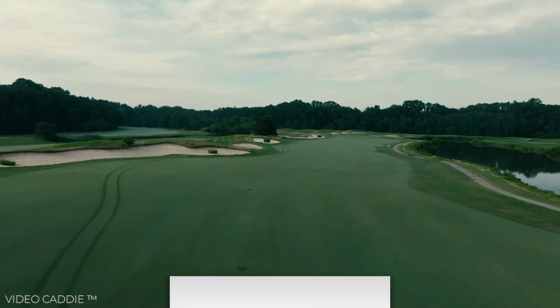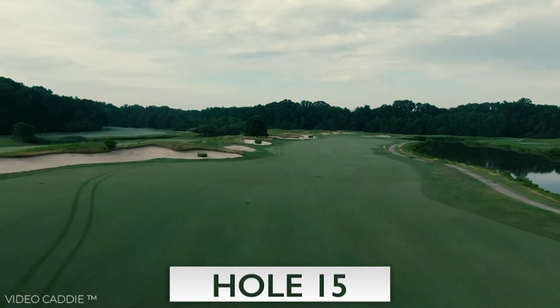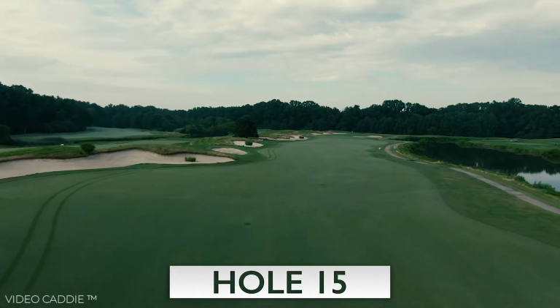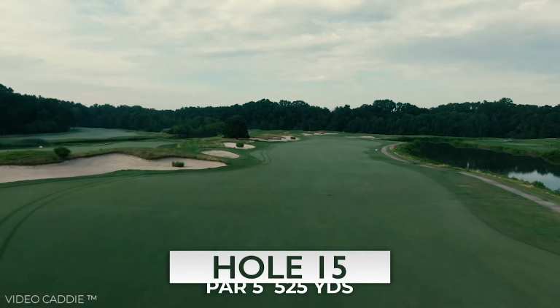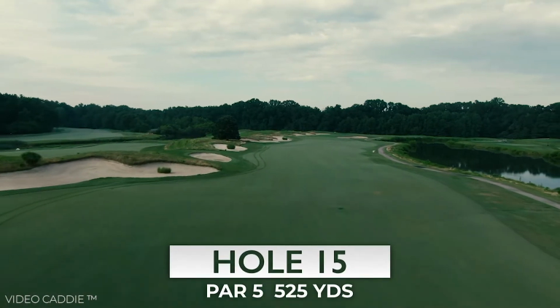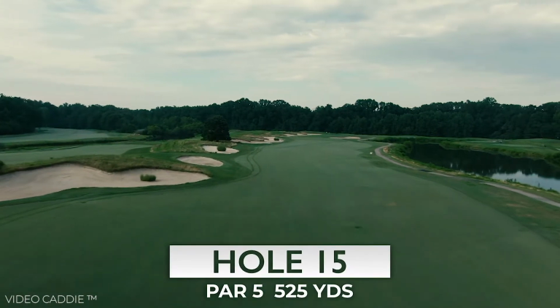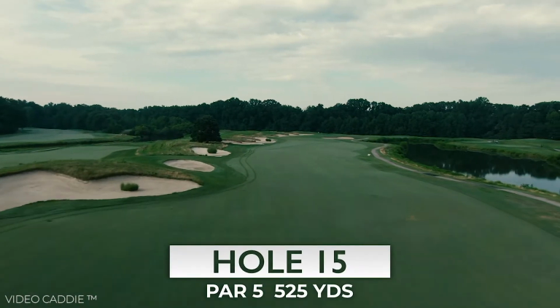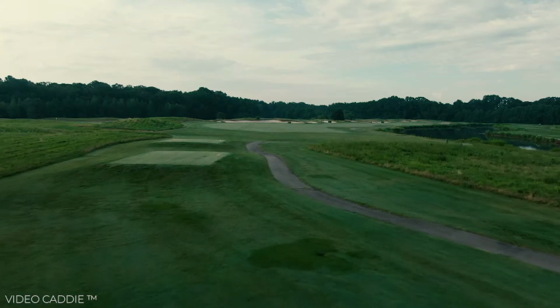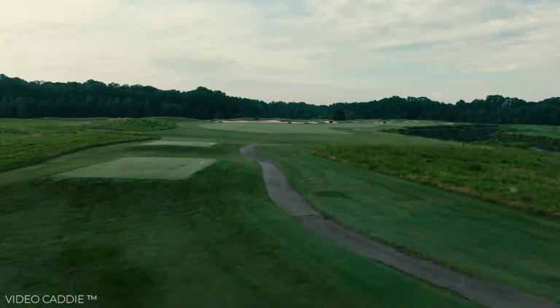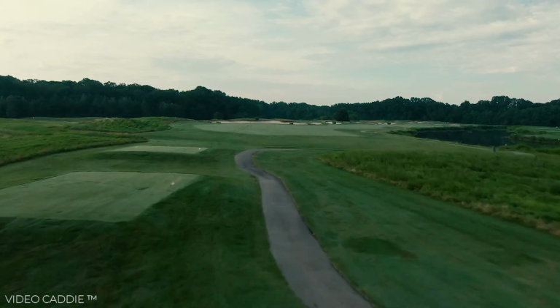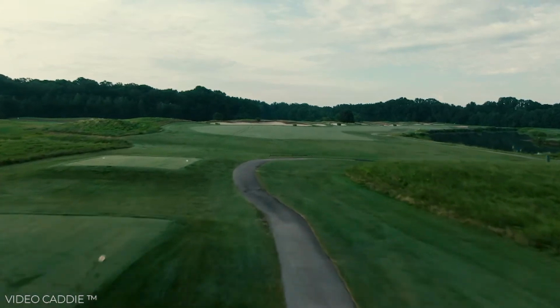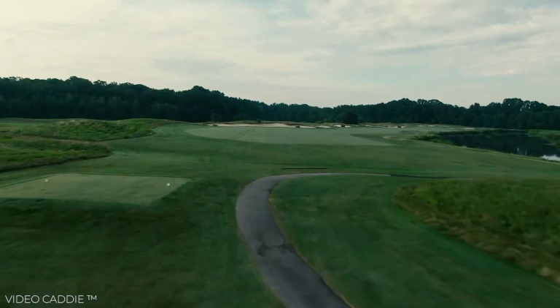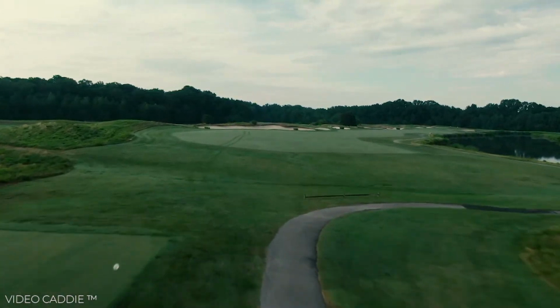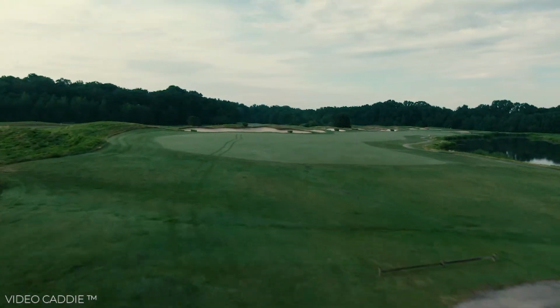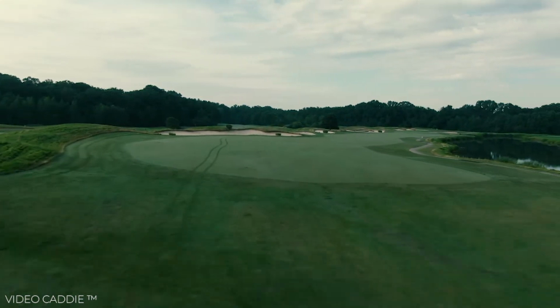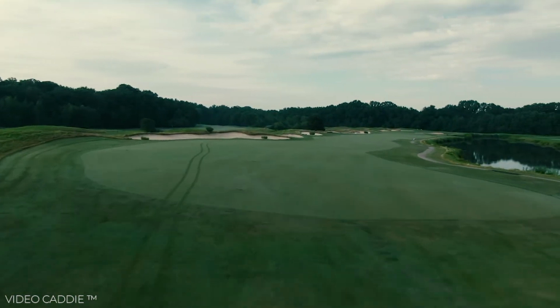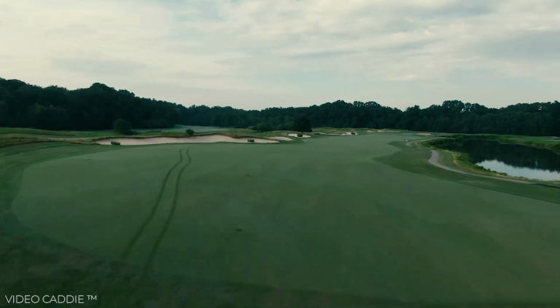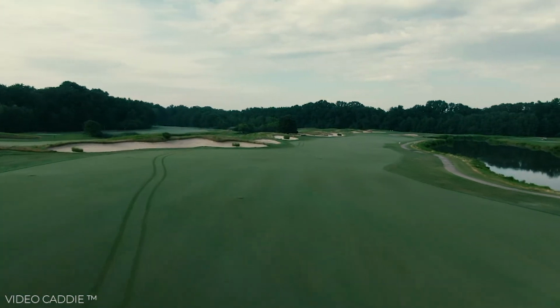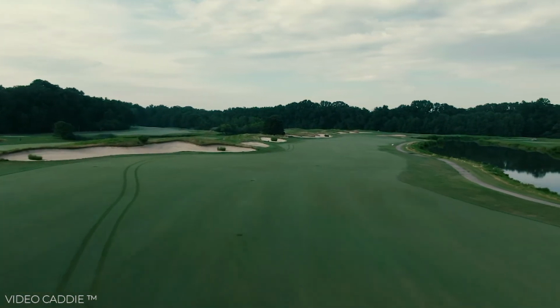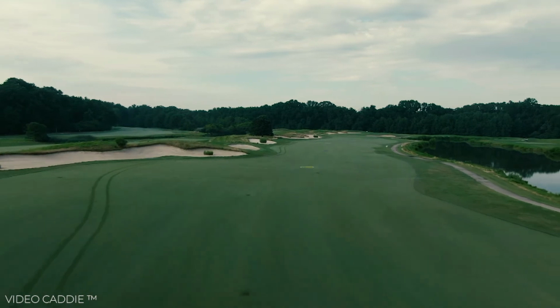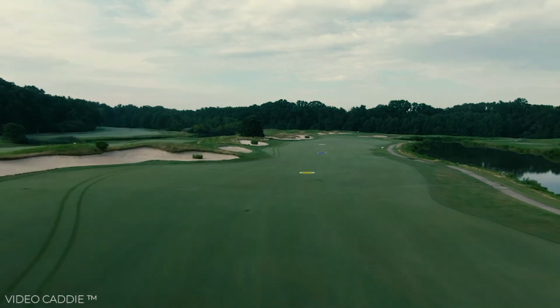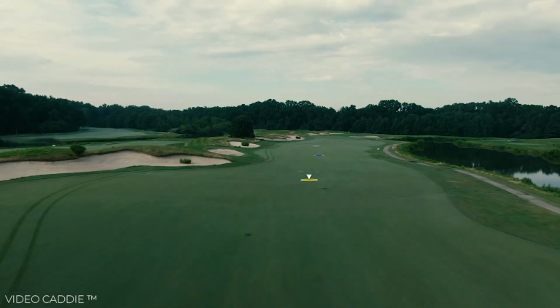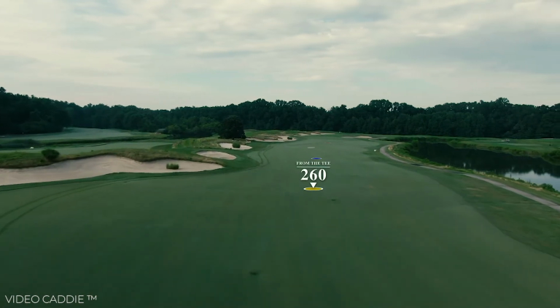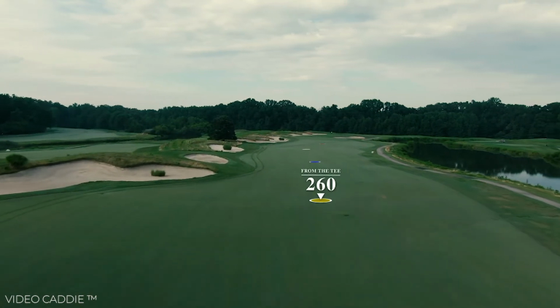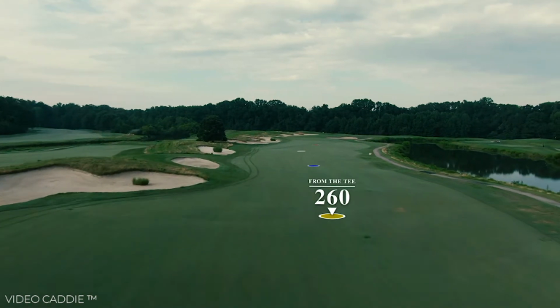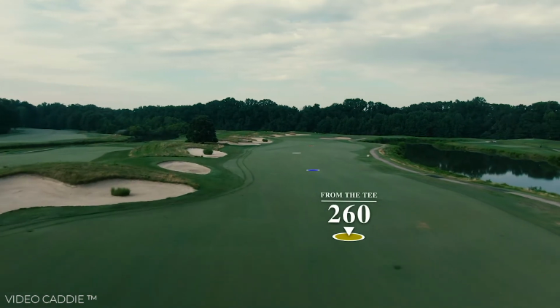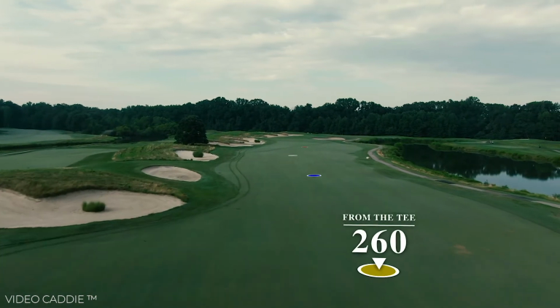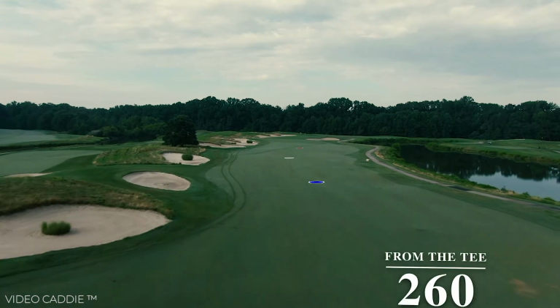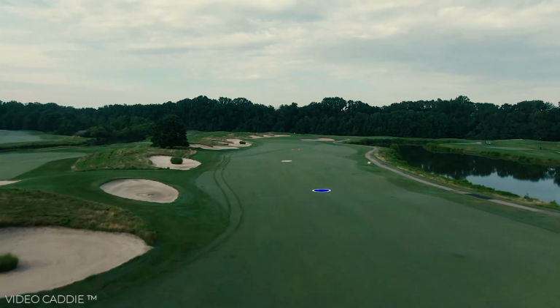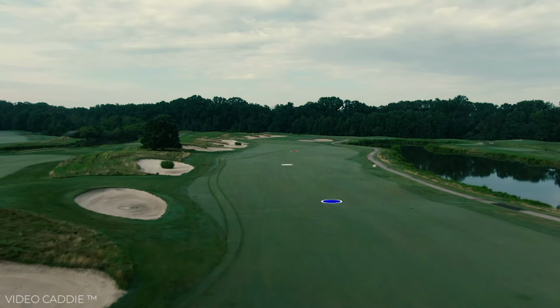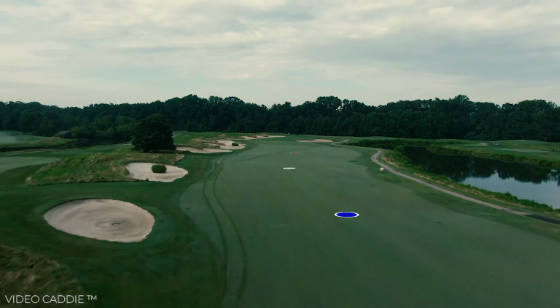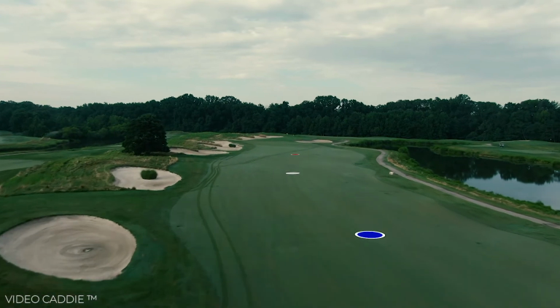Number 15 is the last par five on the course and also the longest. It can be reached by two solid shots if you're willing to challenge the pond that runs the entire right side of this hole. Most players will aim for one of the five traps that guard the left side.